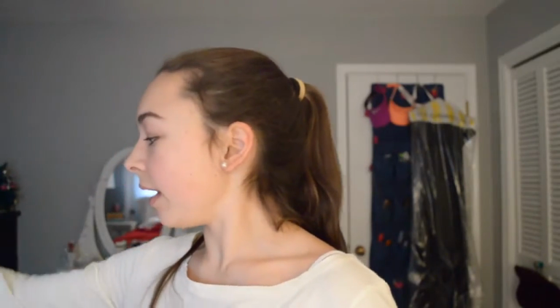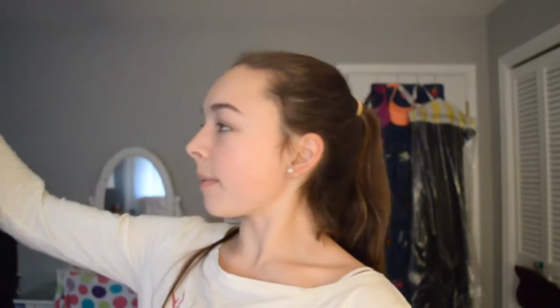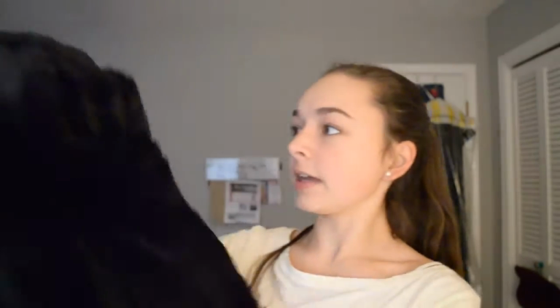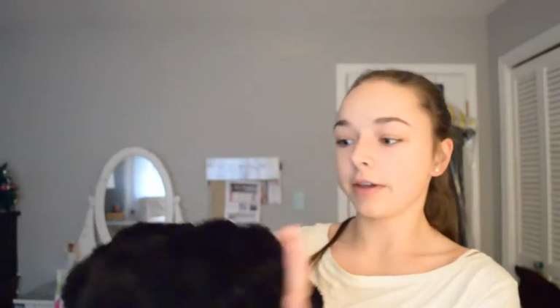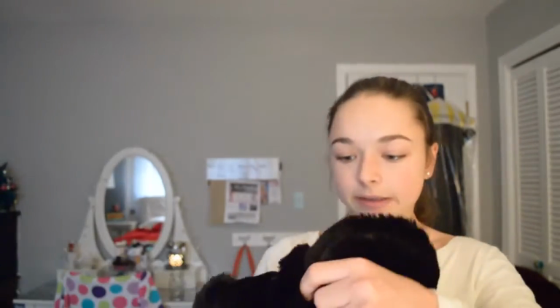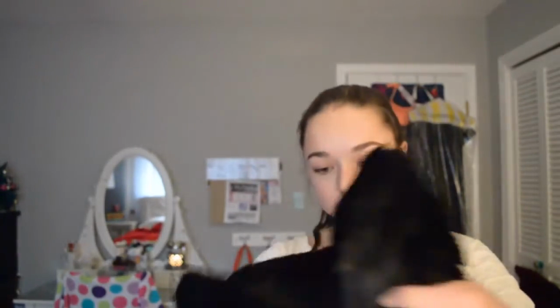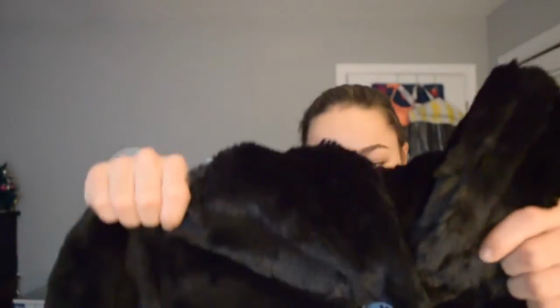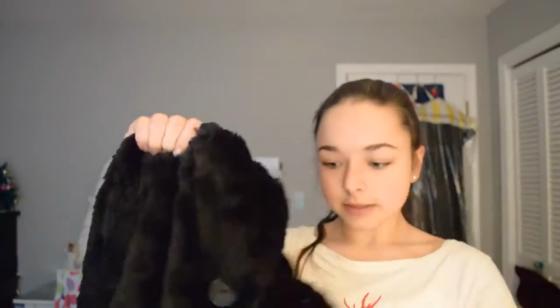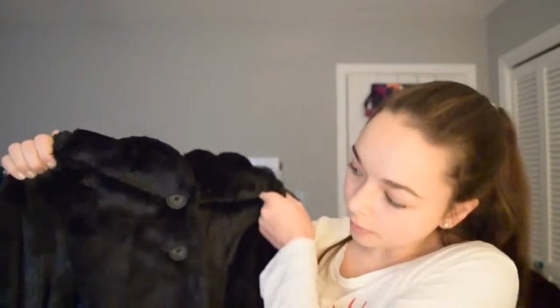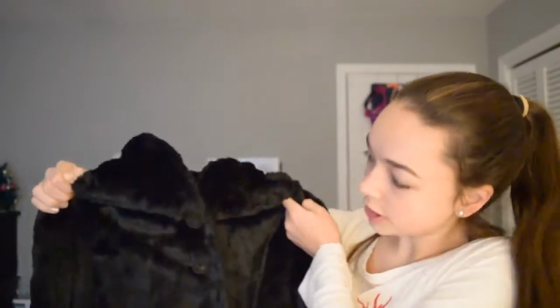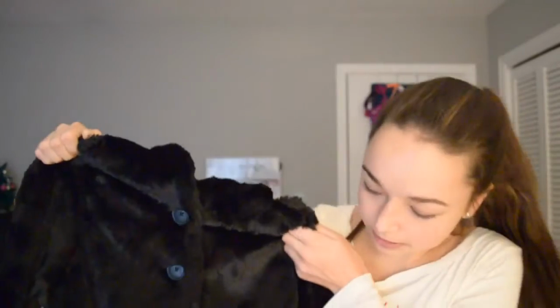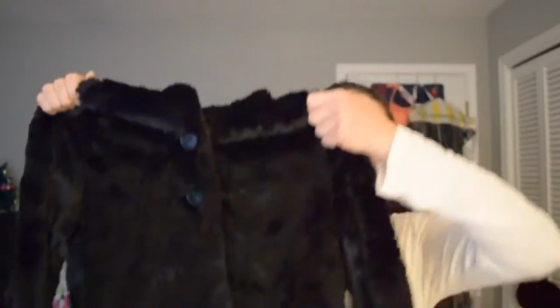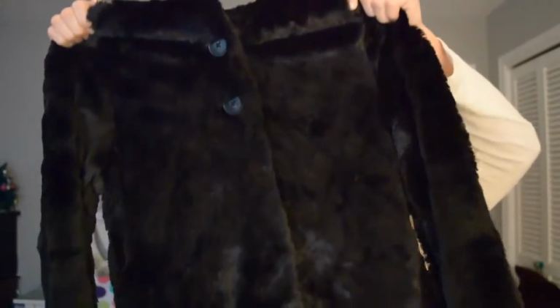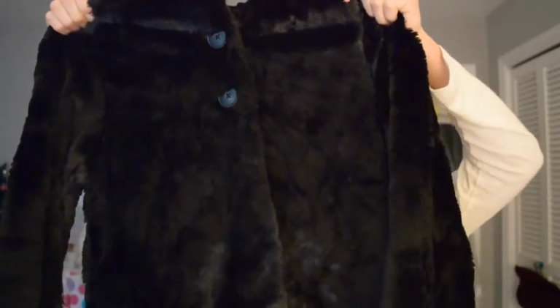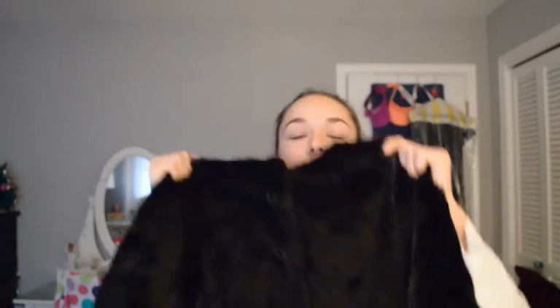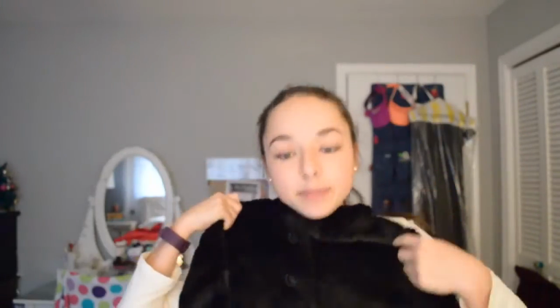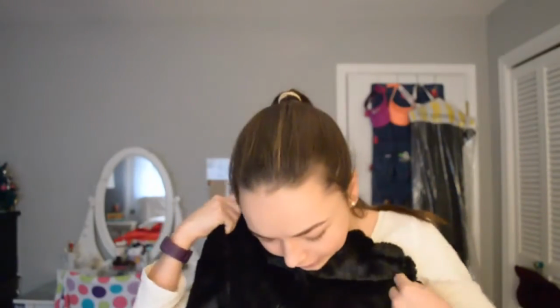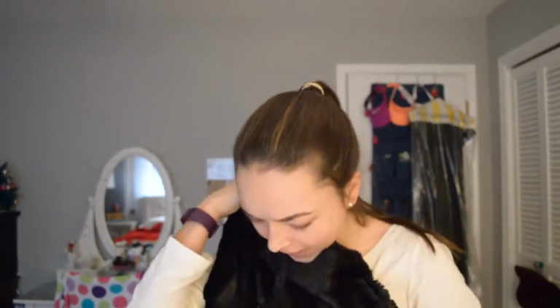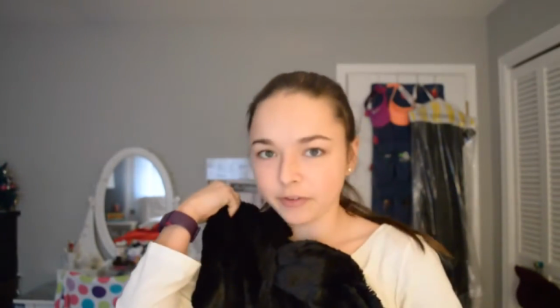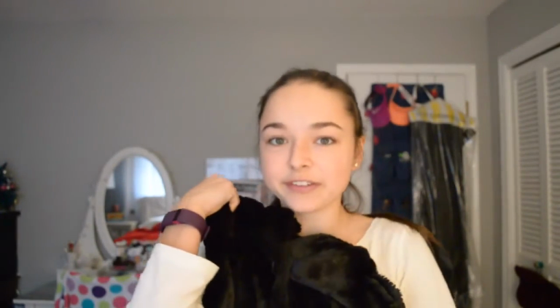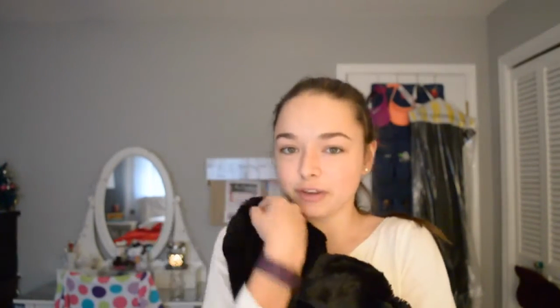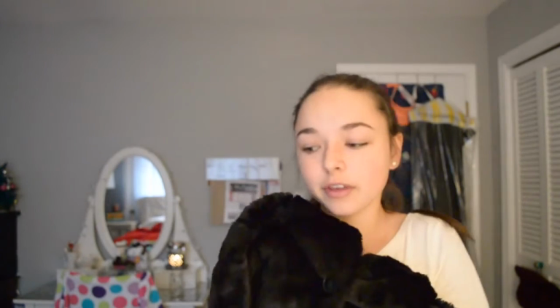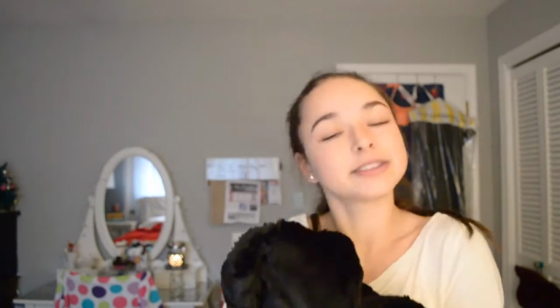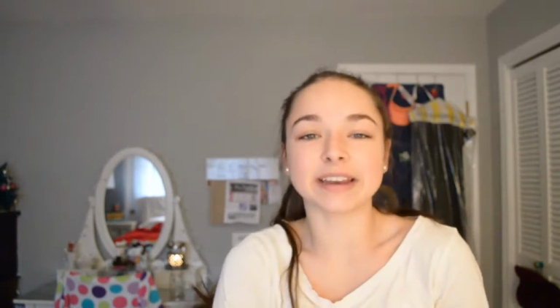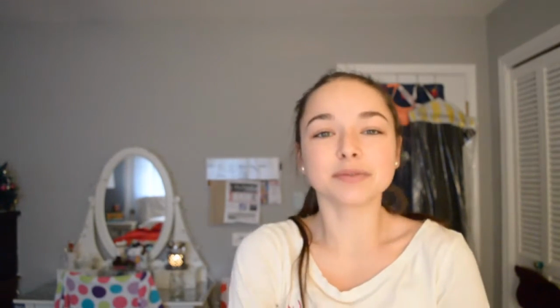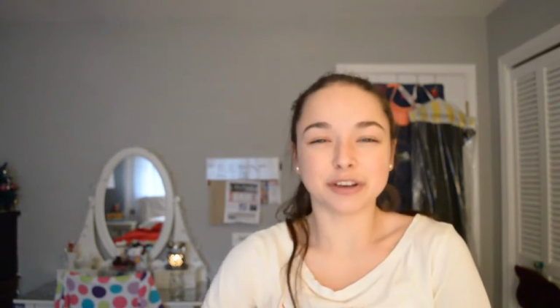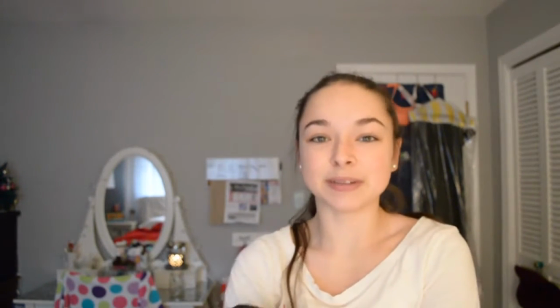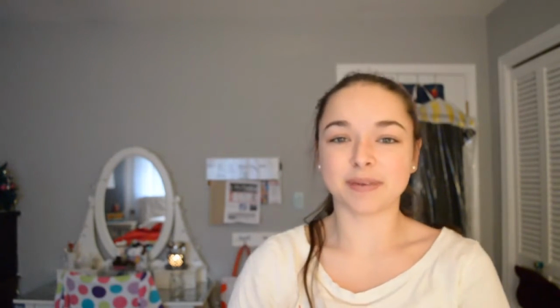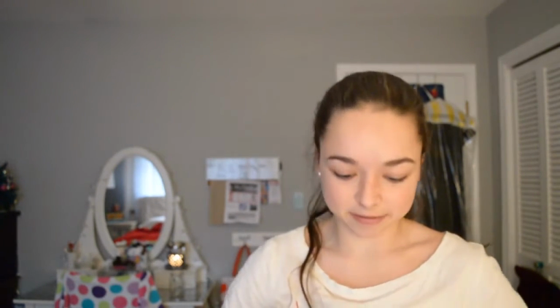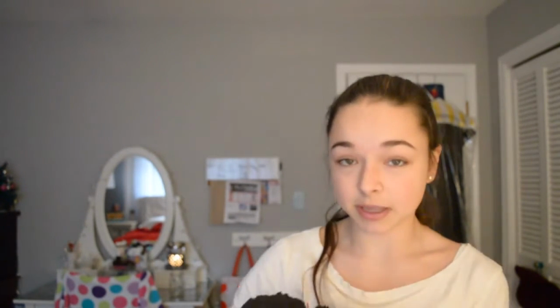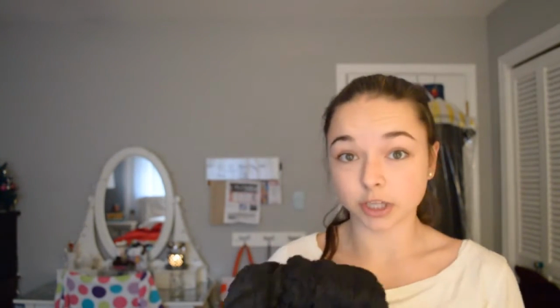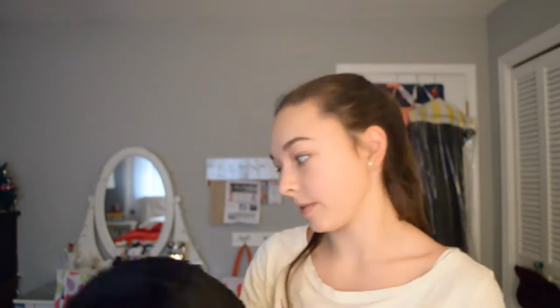And then from my parents I also got this gorgeous black coat. Believe it or not, it's Patagonia, which I thought was really cool. So it's like a nice winter coat, but it's Patagonia, and it's really soft and everything.